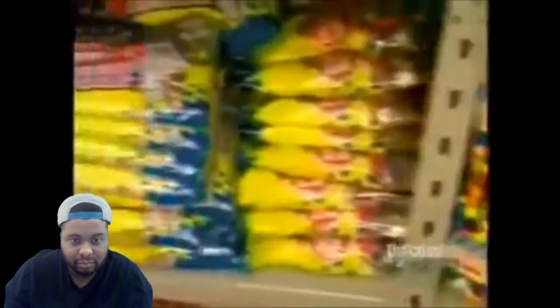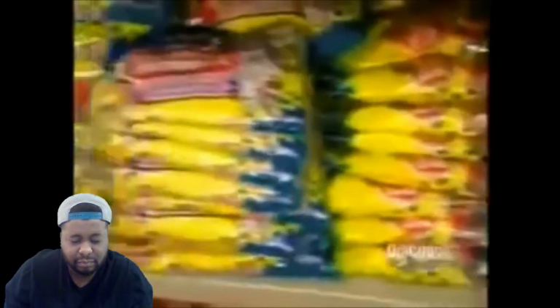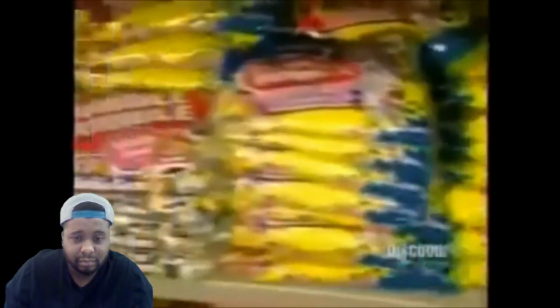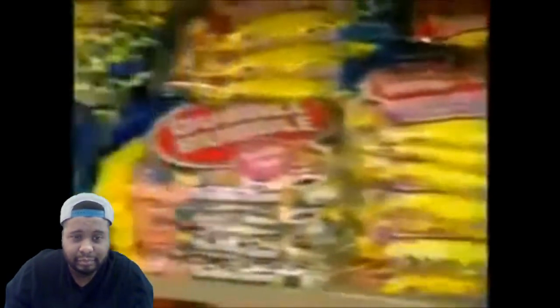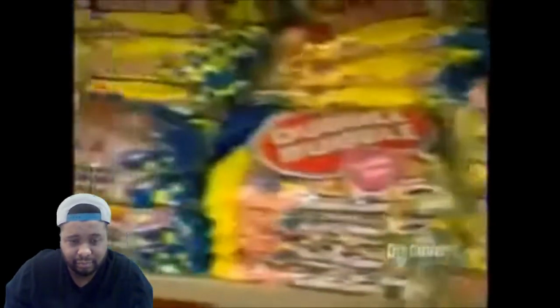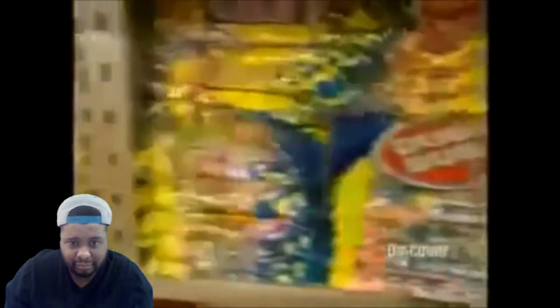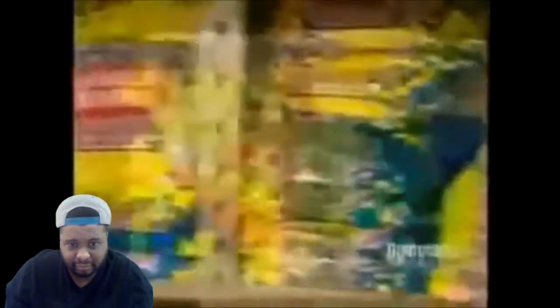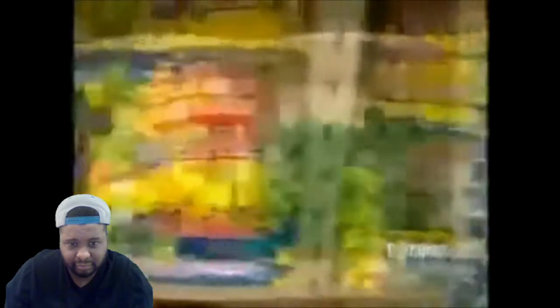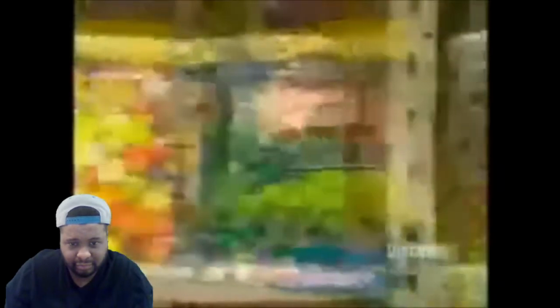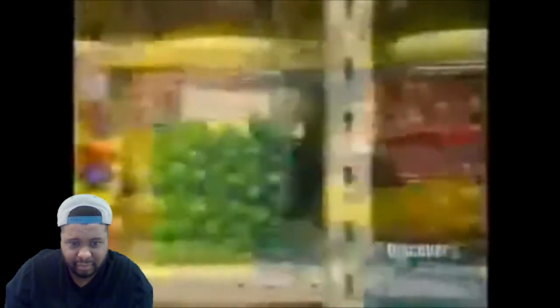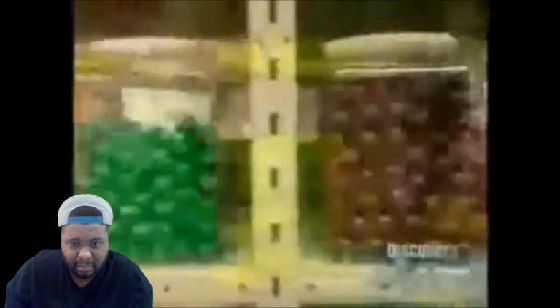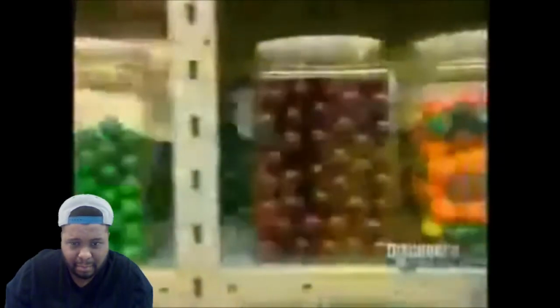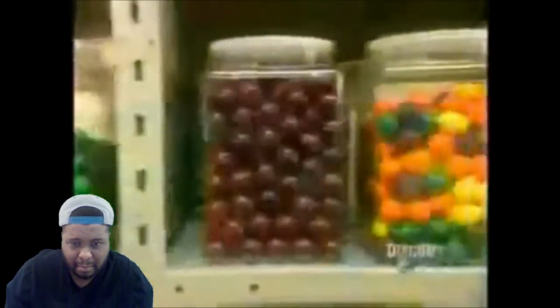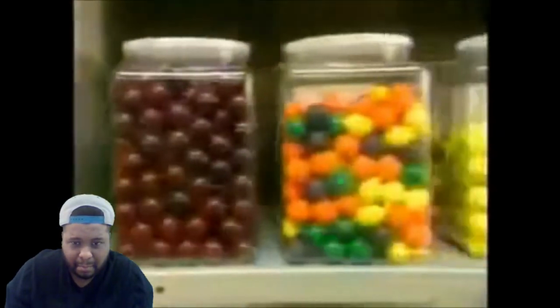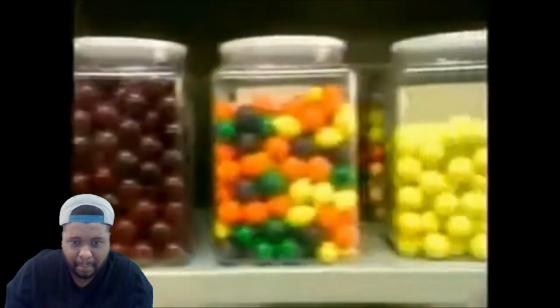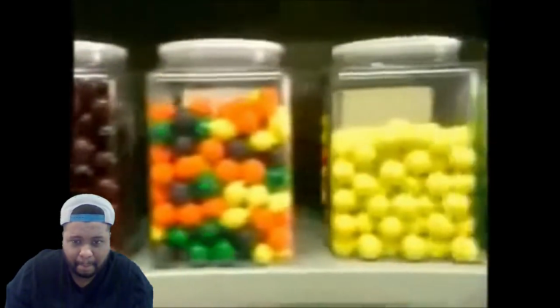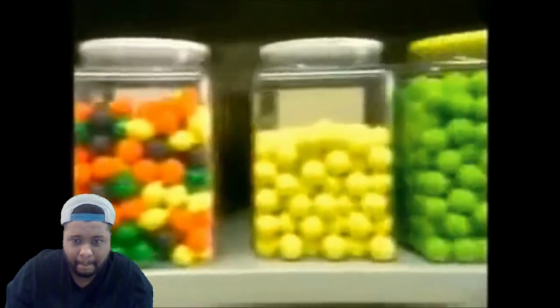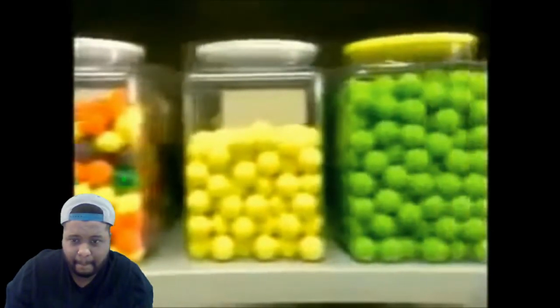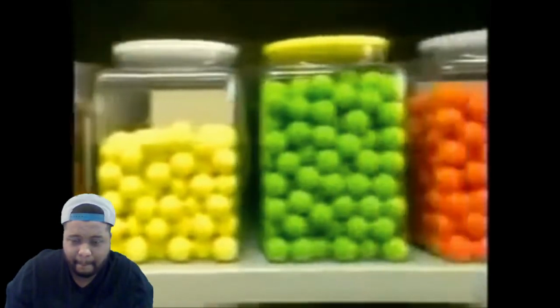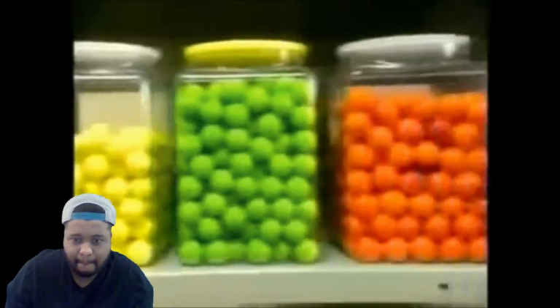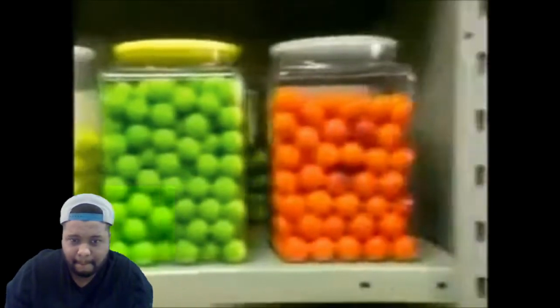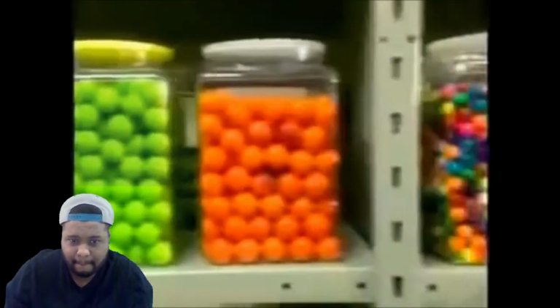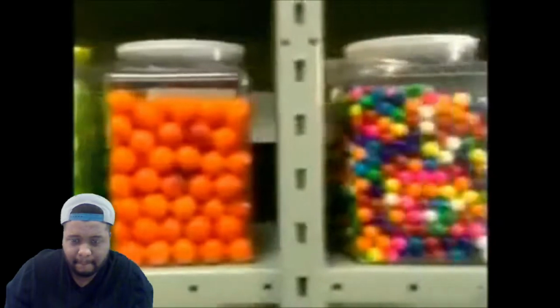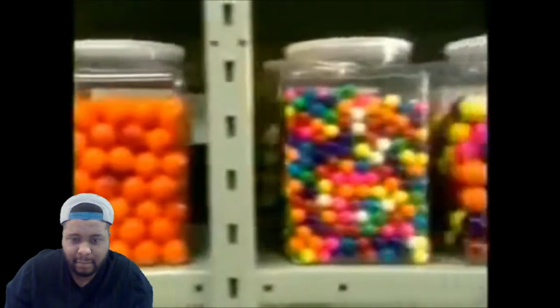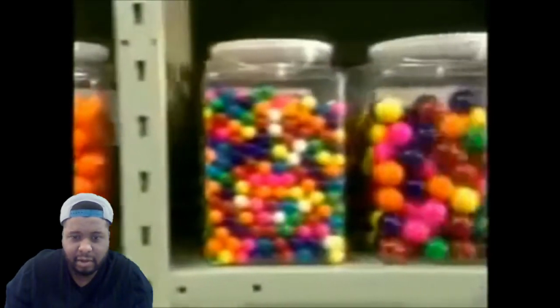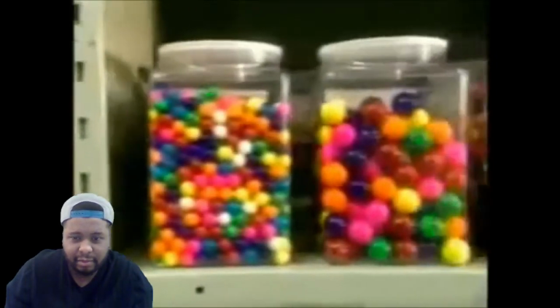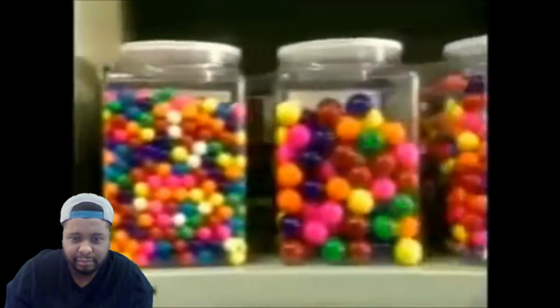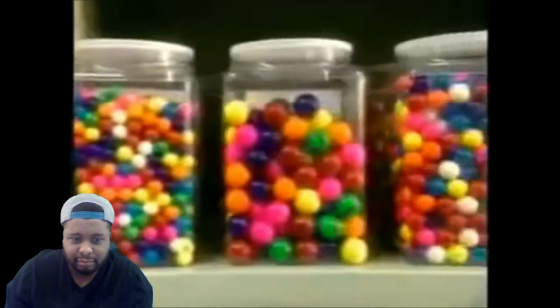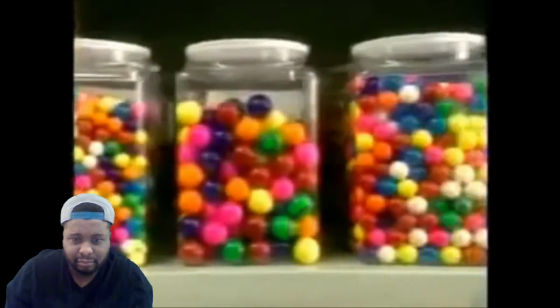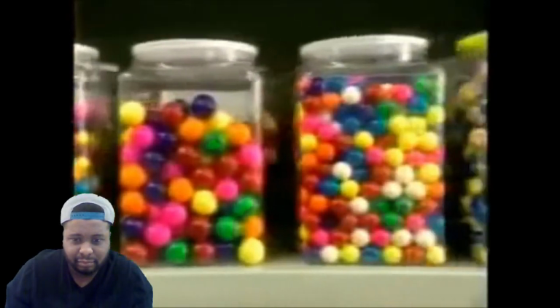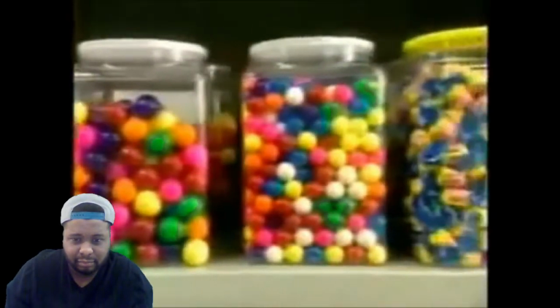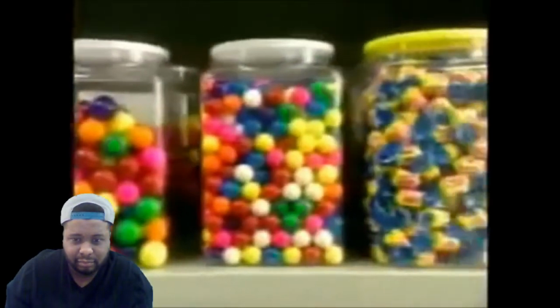Ever wonder why bubblegum is pink? It's because that's the only color Walter Deemer had on hand when he invented it back in 1928. Since then, the color just stuck.